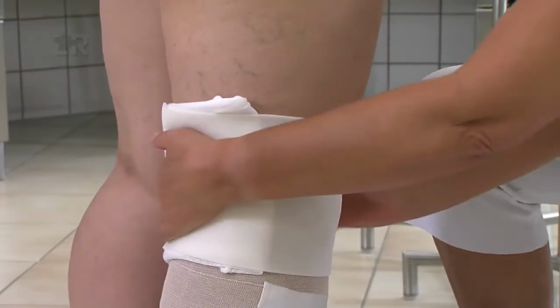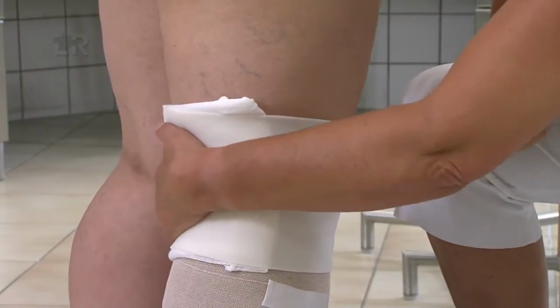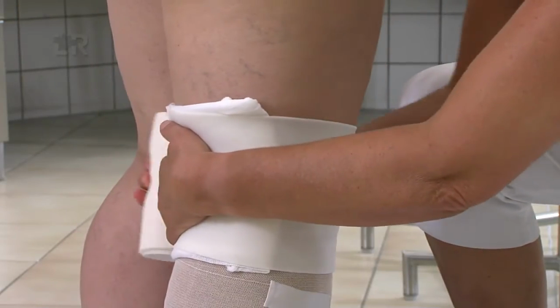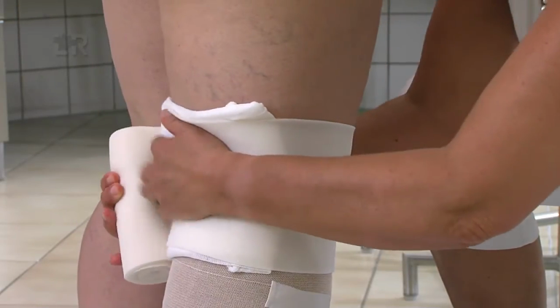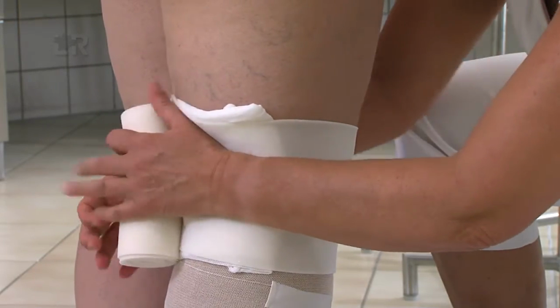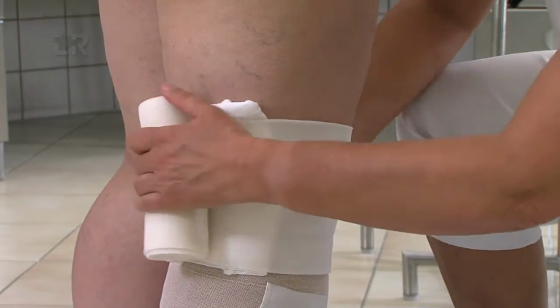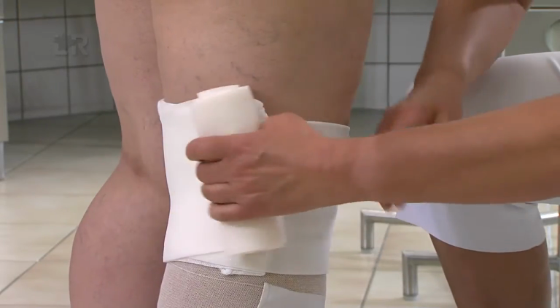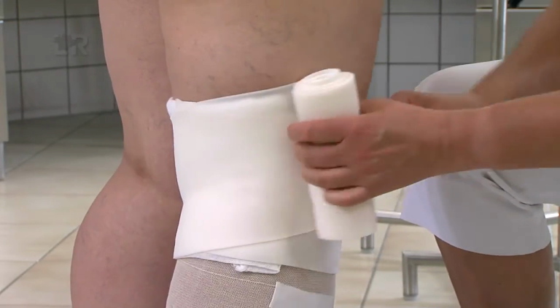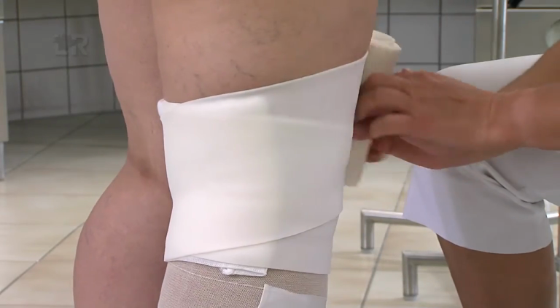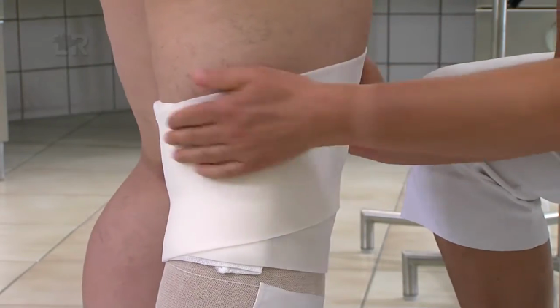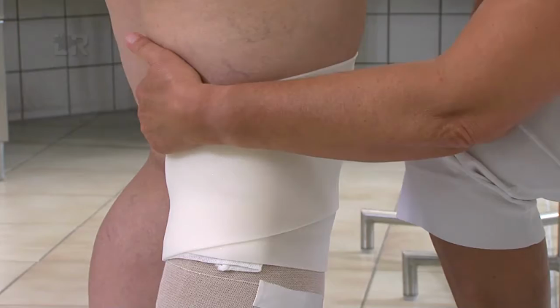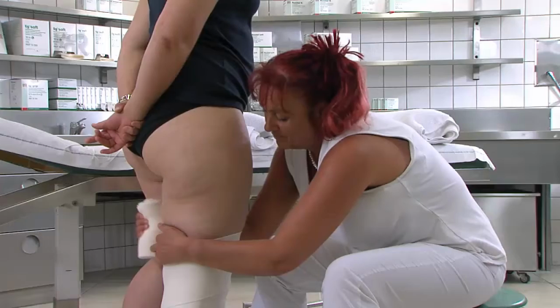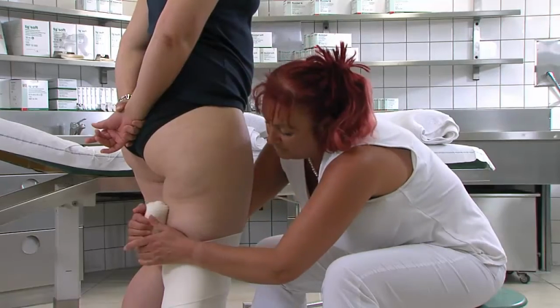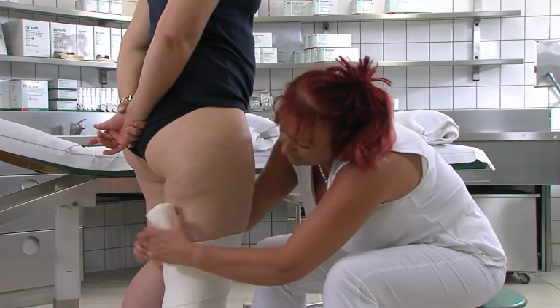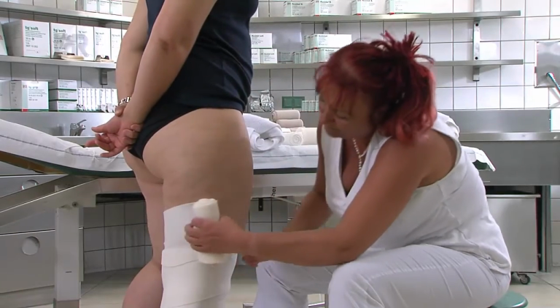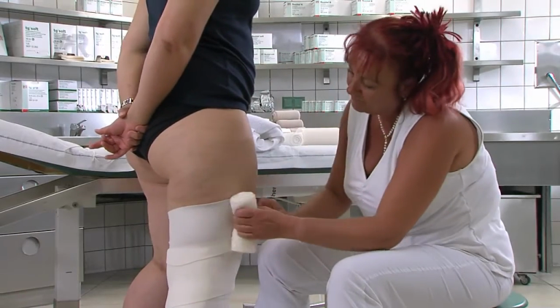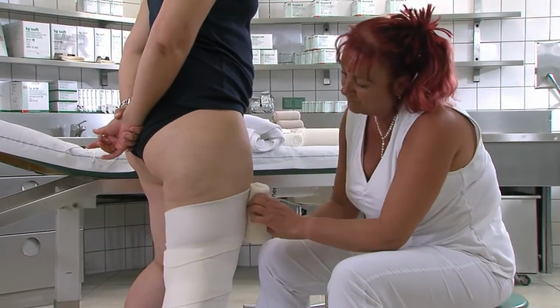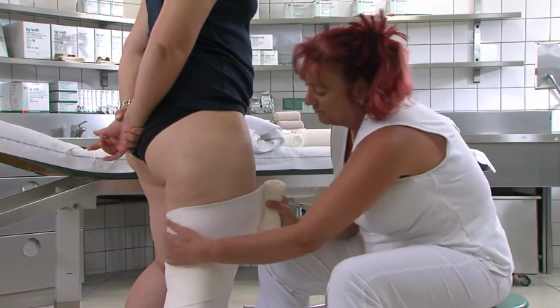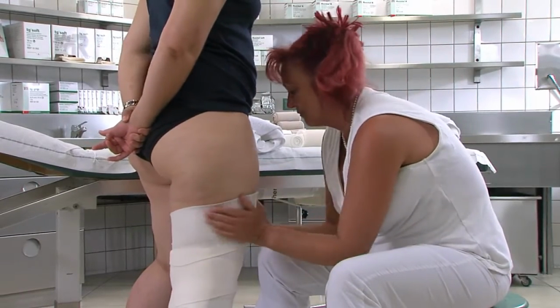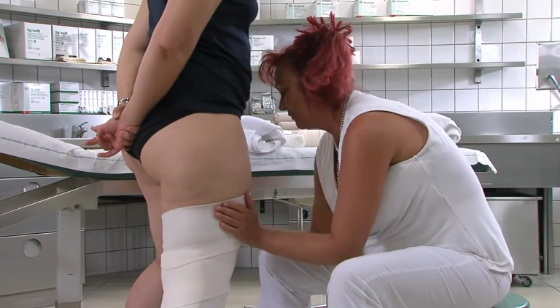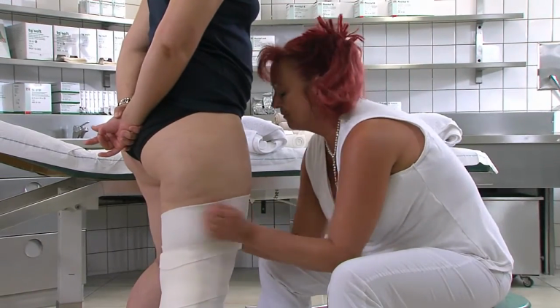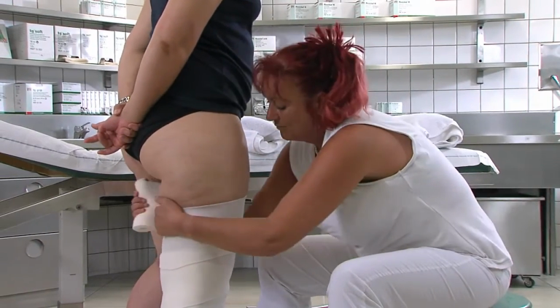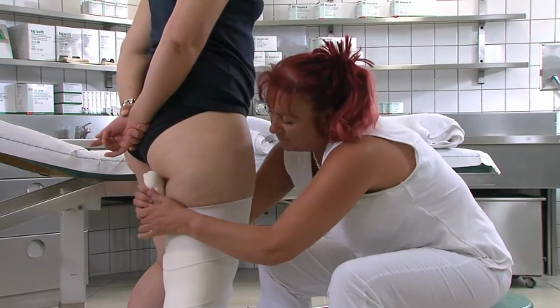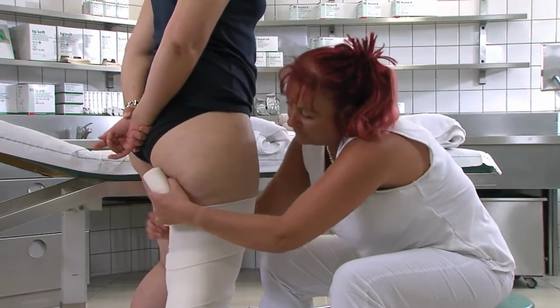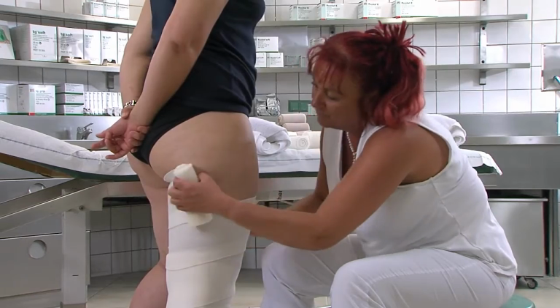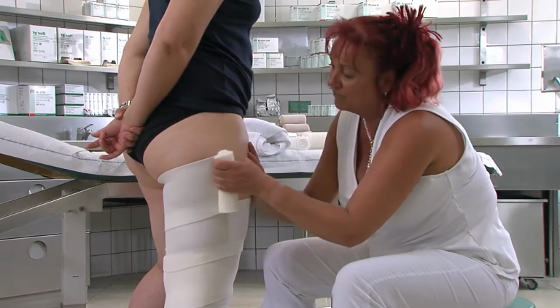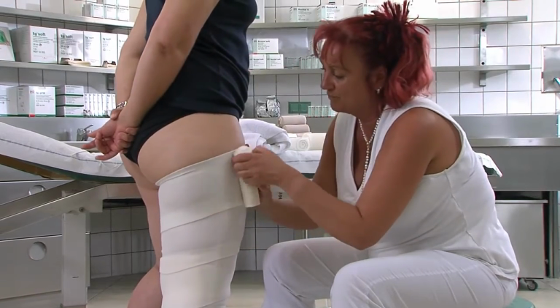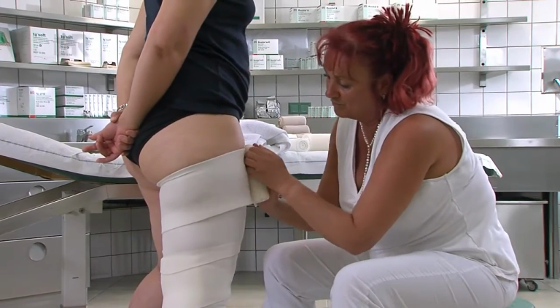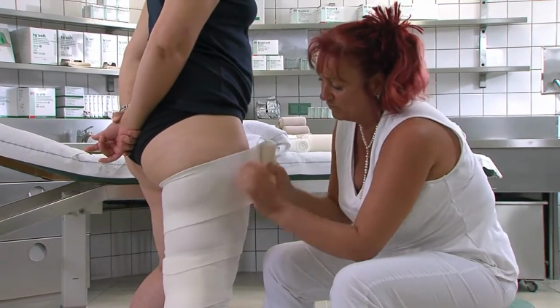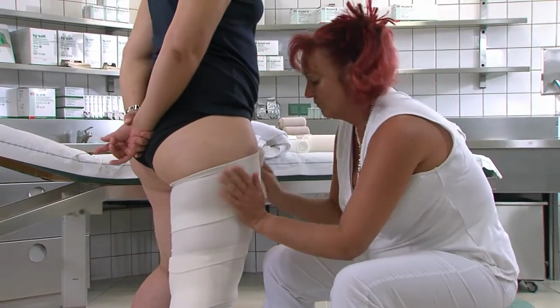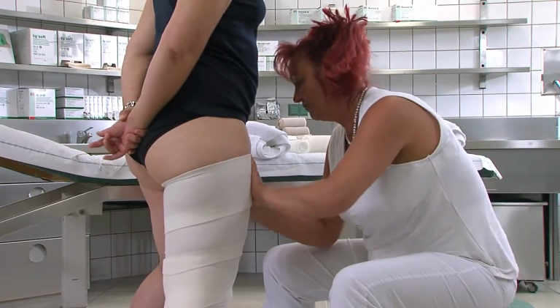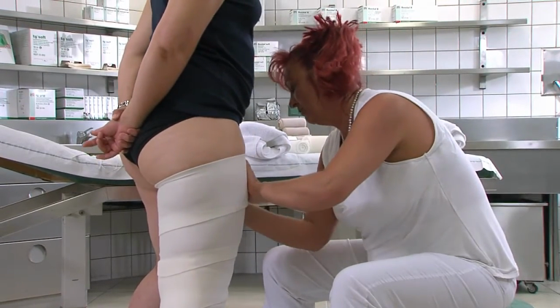Der Oberschenkel wird im Stehen gewickelt. Wir benutzen ein Kniekehlenpolster aus Polsterwatte und fixieren es mit der weichen Kompressionsbinde Rosidal SC. Die Oberschenkelbandage überlappt die Unterschenkelbandage ca. 5 cm.